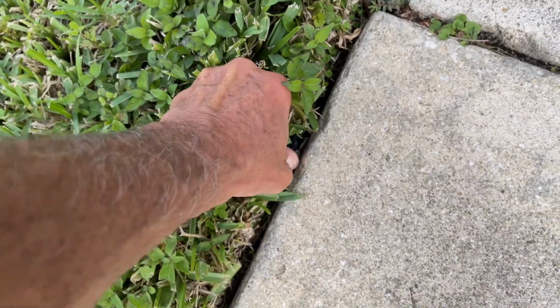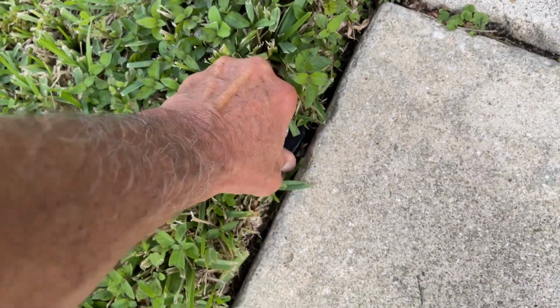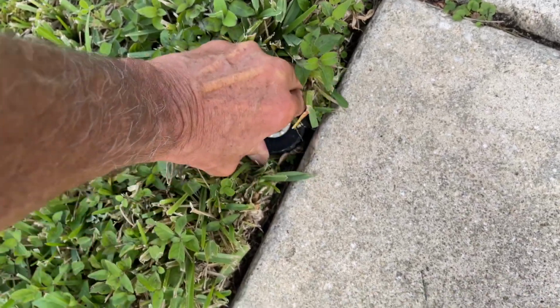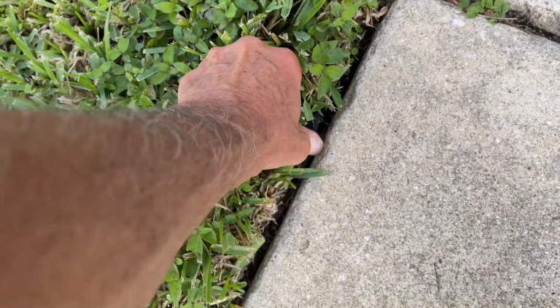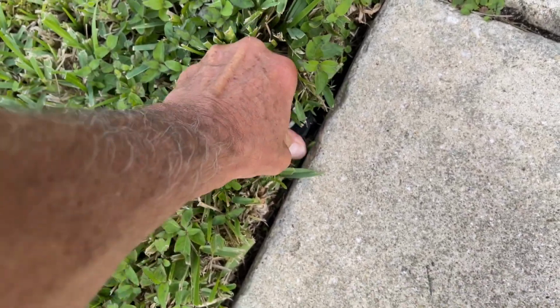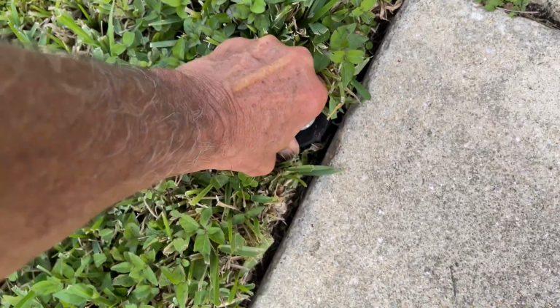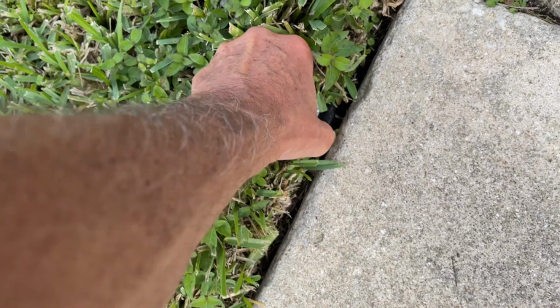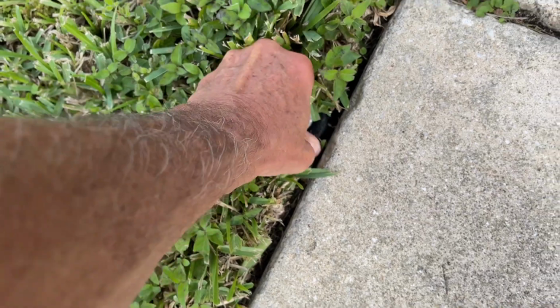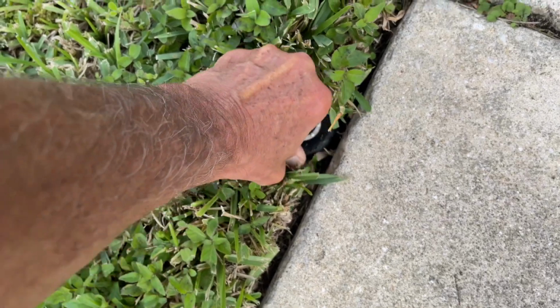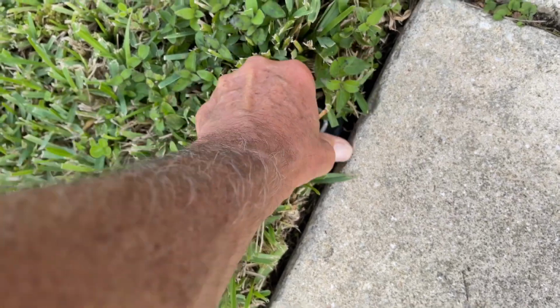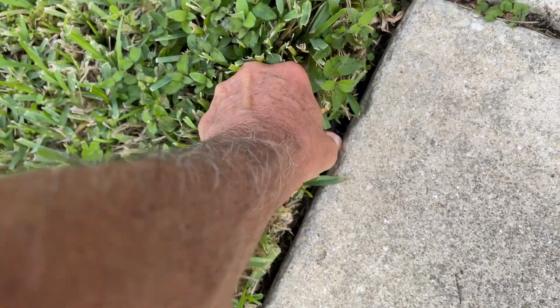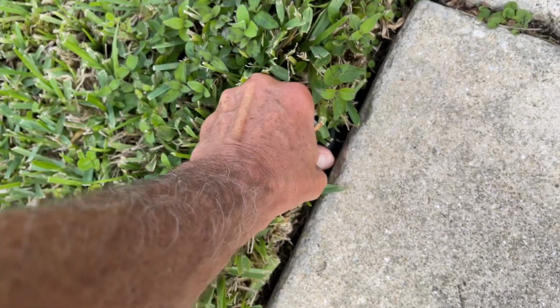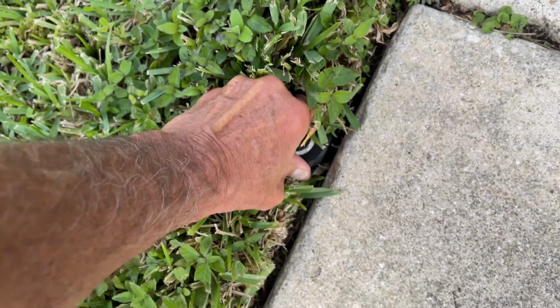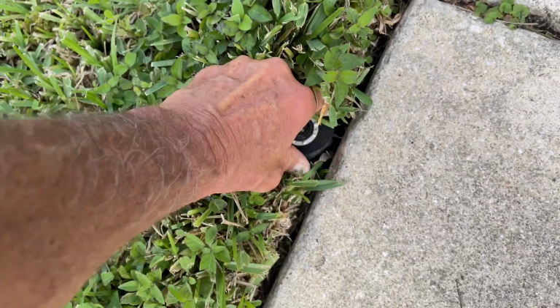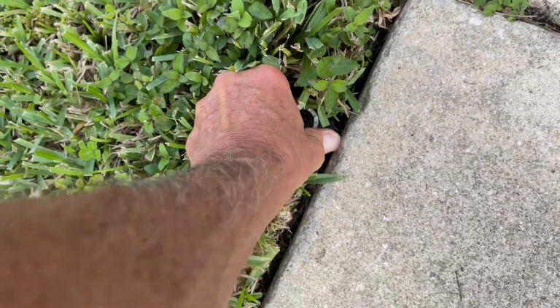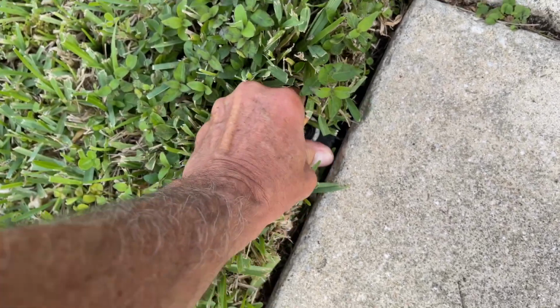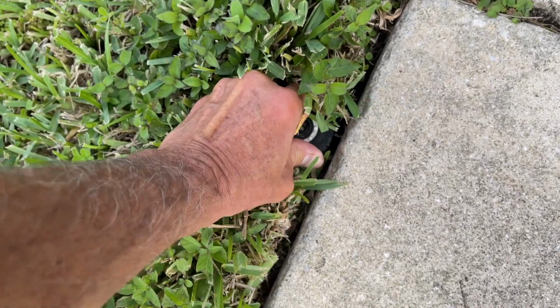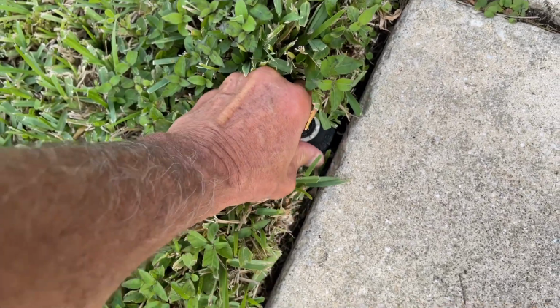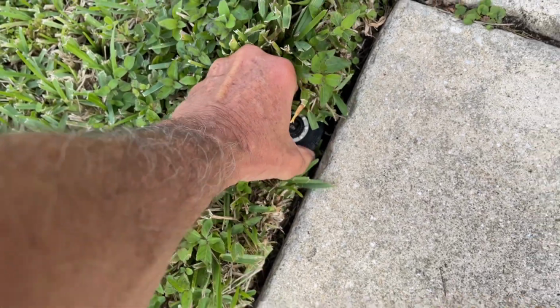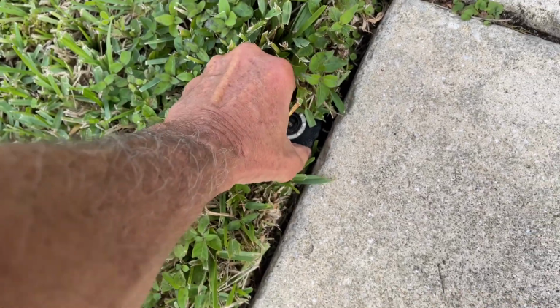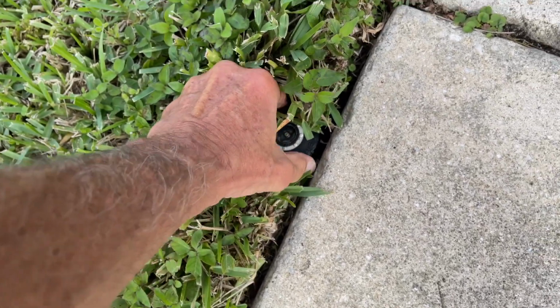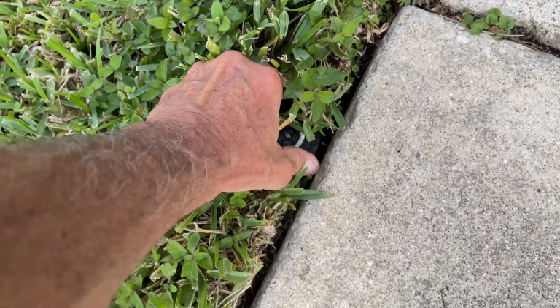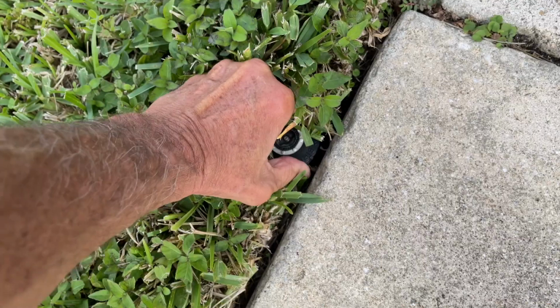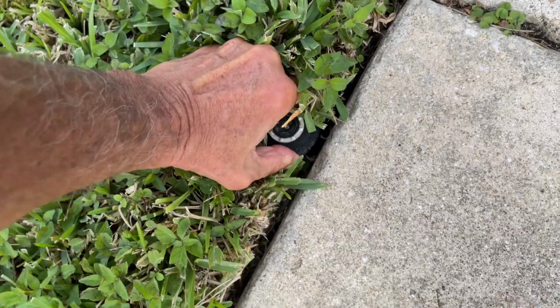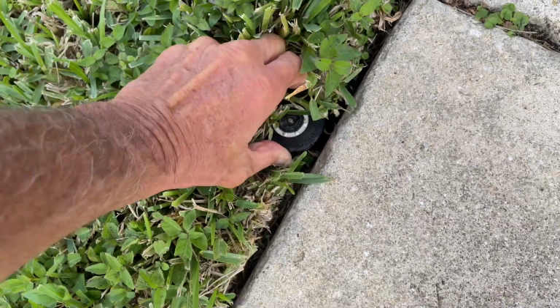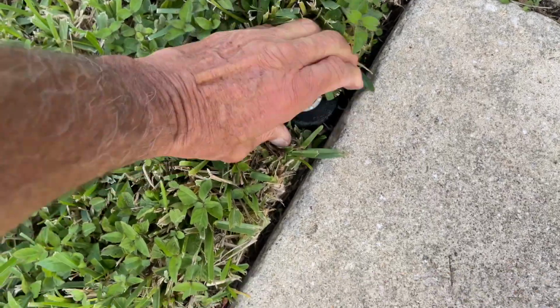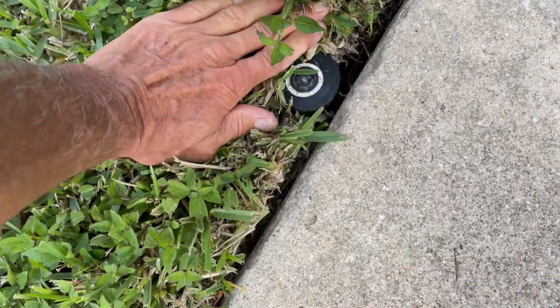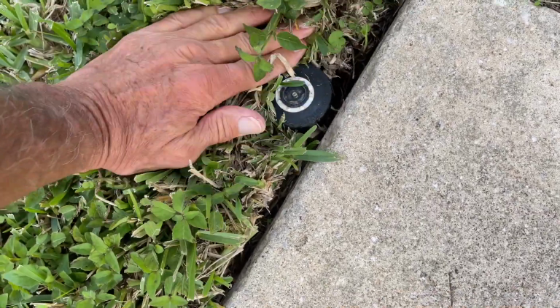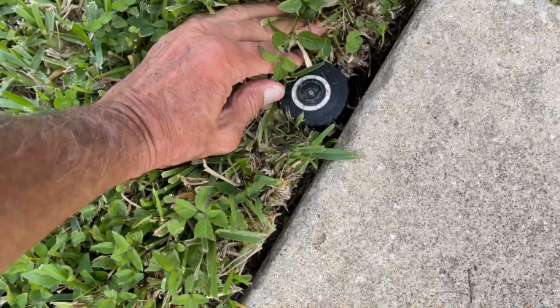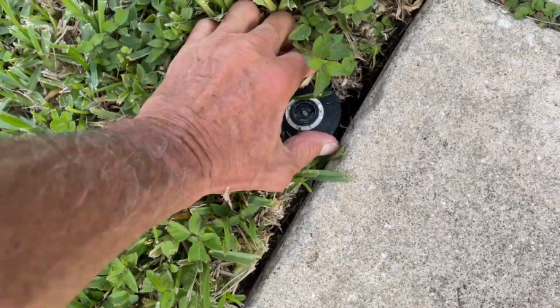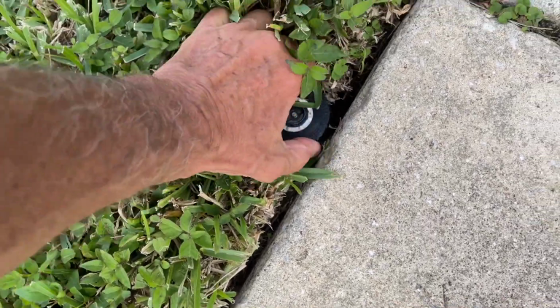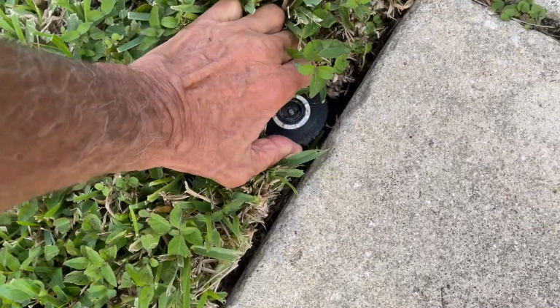And then once we get it on there, we'll pull on it and see if we've got a good, tight seal. Yeah, look, it's good. So that should work now. Bam.